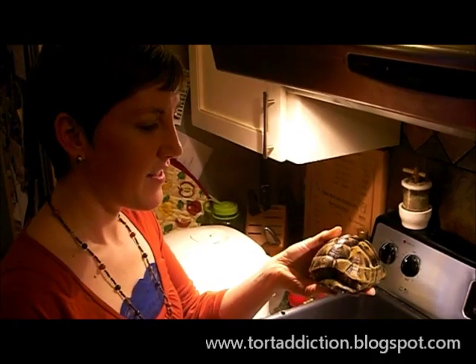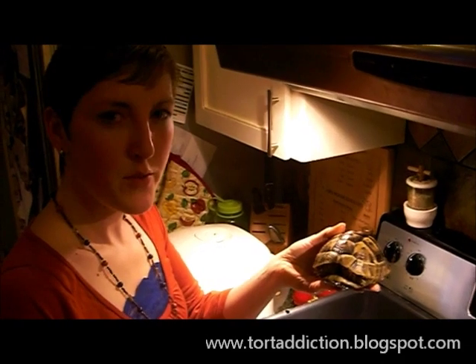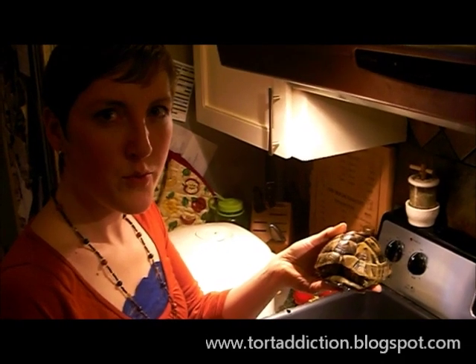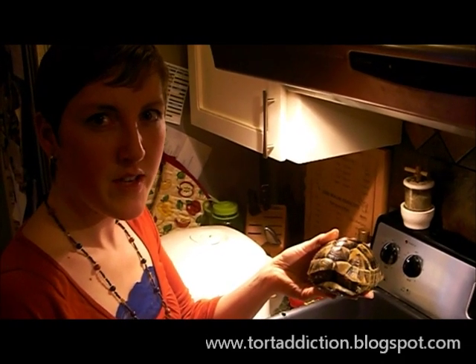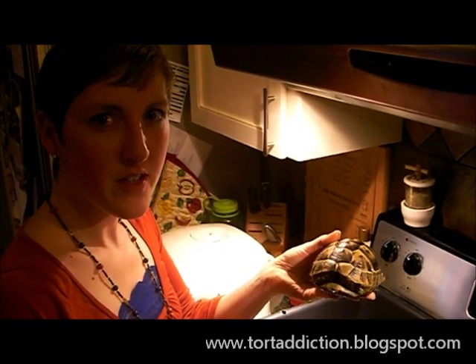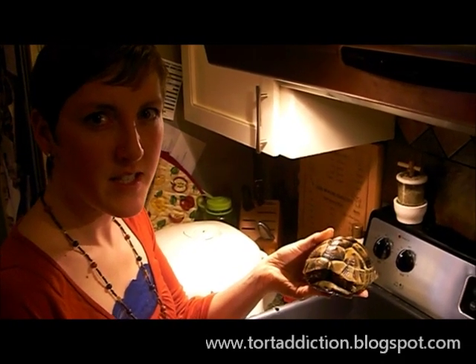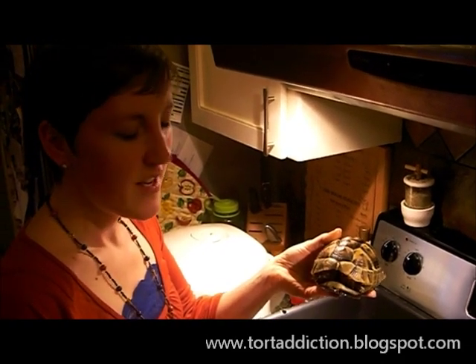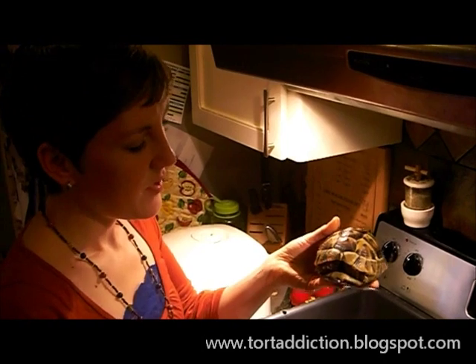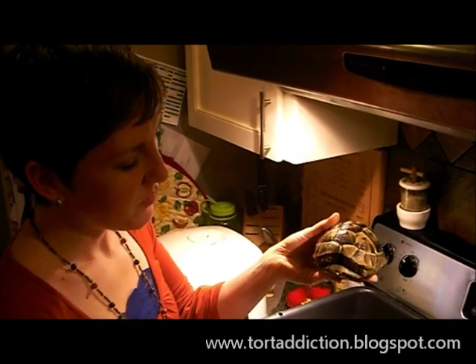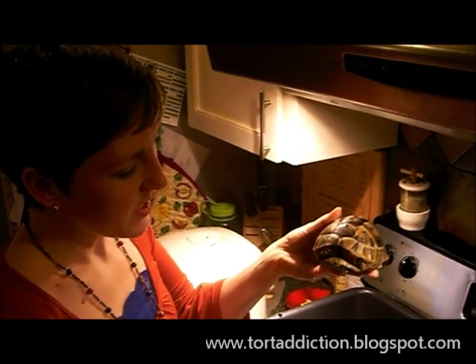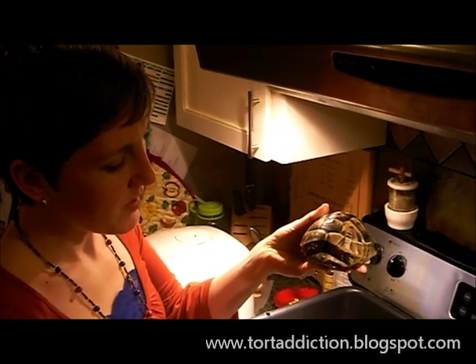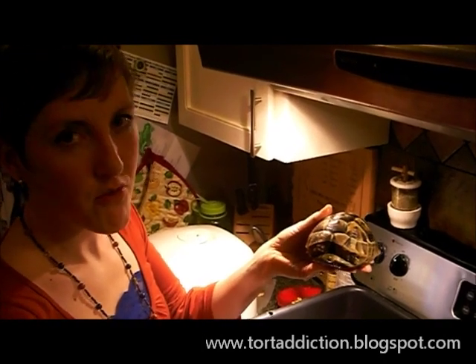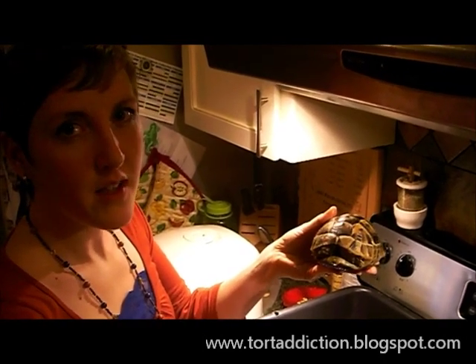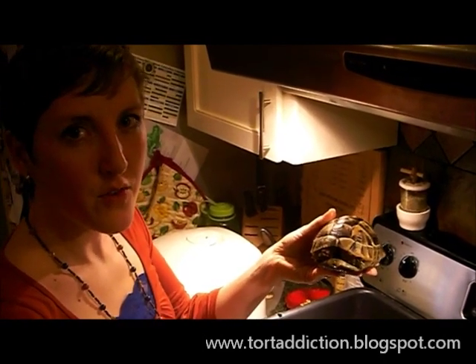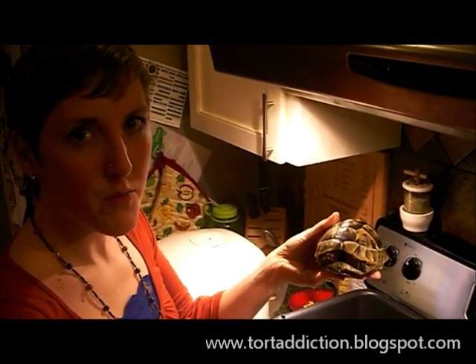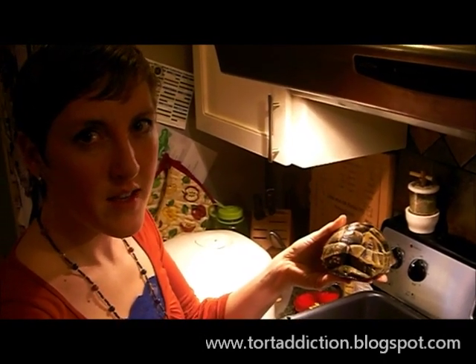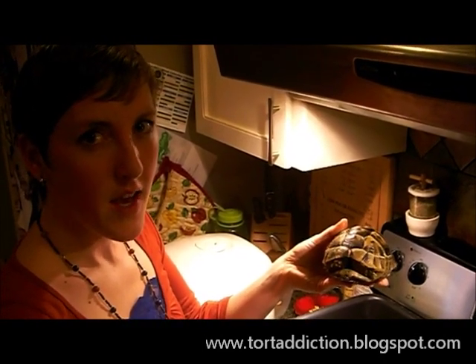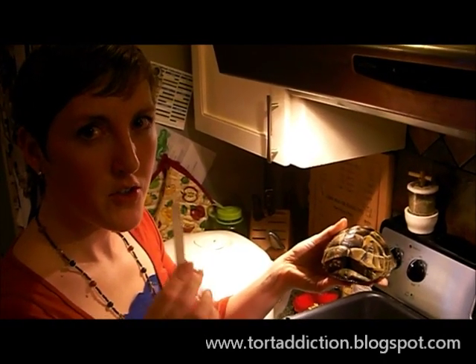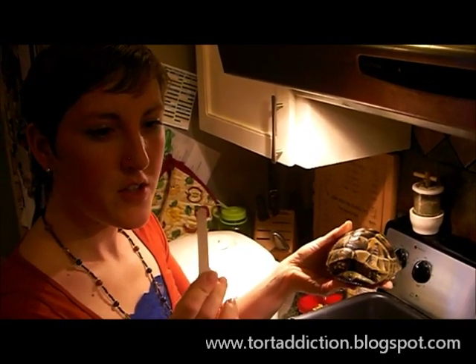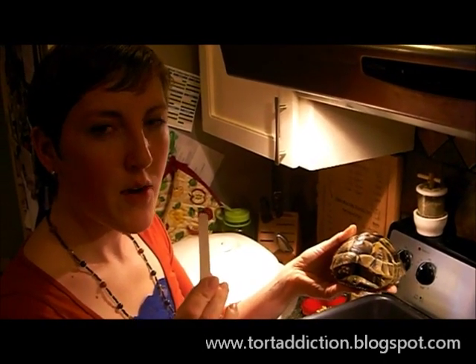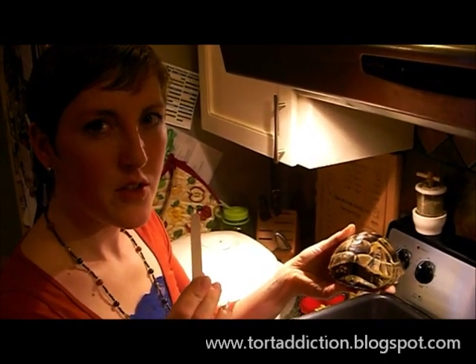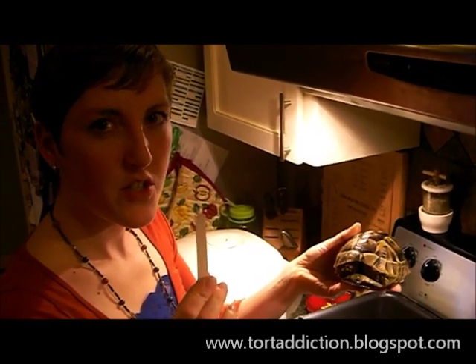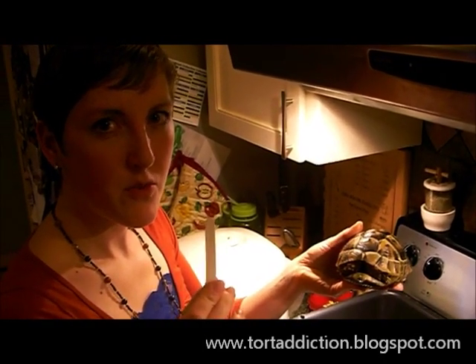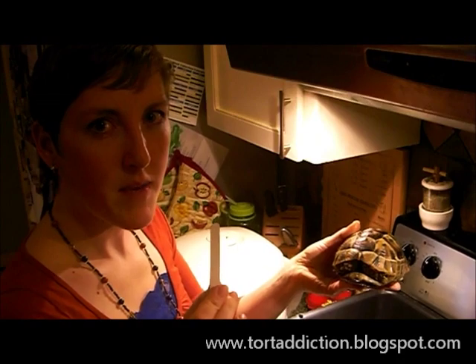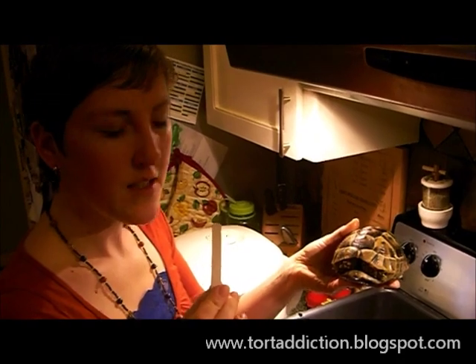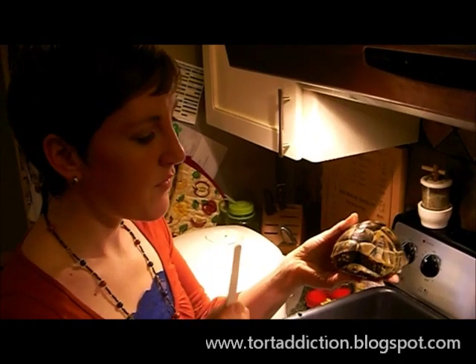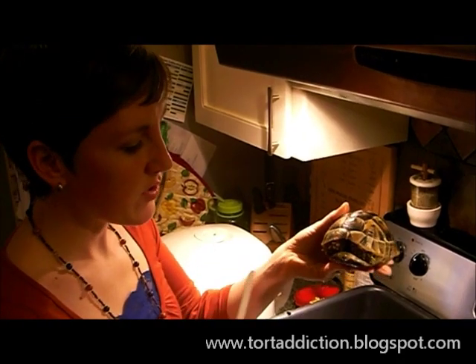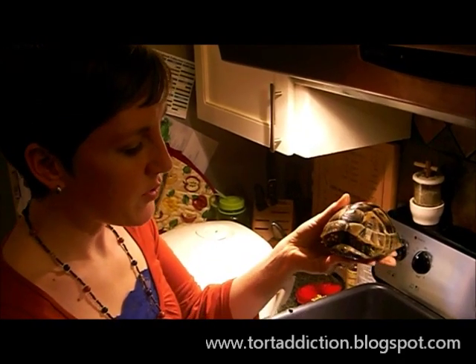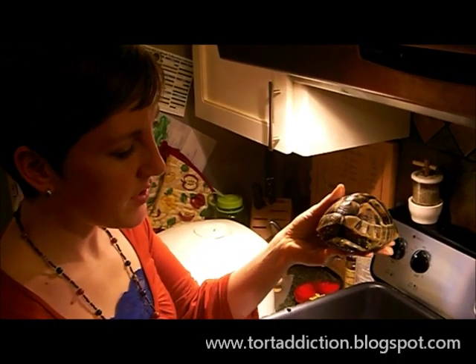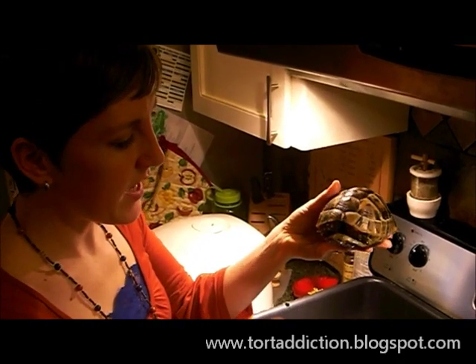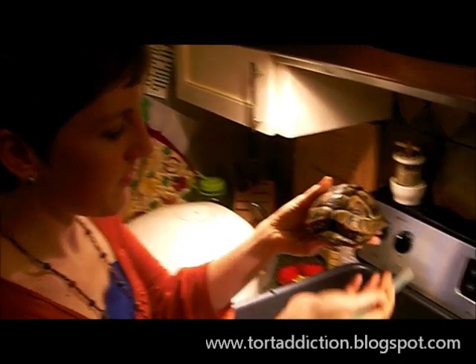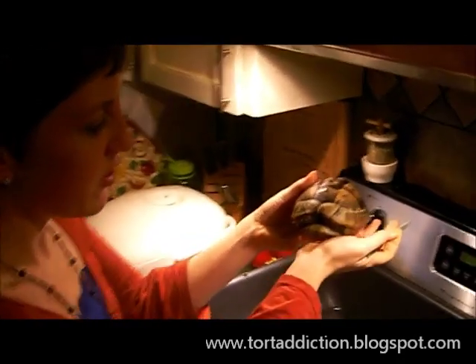This is Boo, the Greek tortoise. When we first got him, he had a really overgrown beak. I want to show today how one can do just general beak maintenance with a very shy tortoise that one can't often reach.